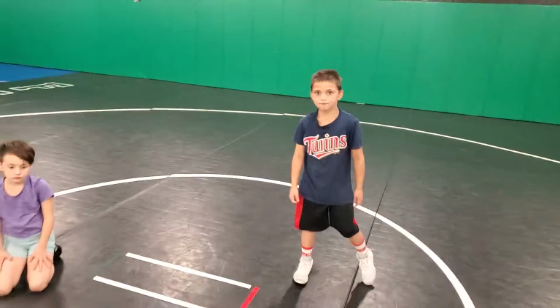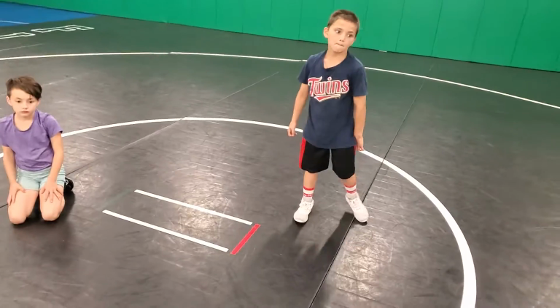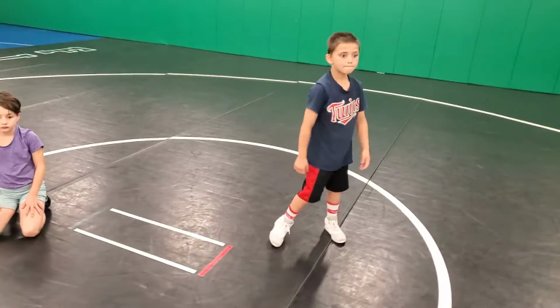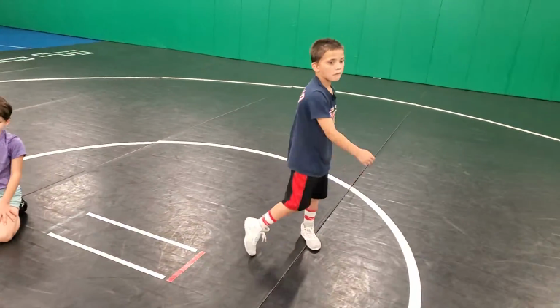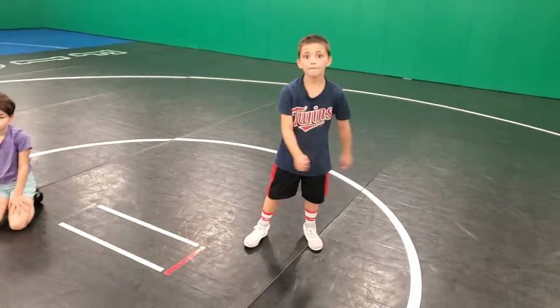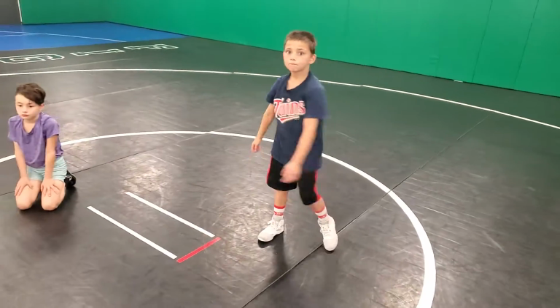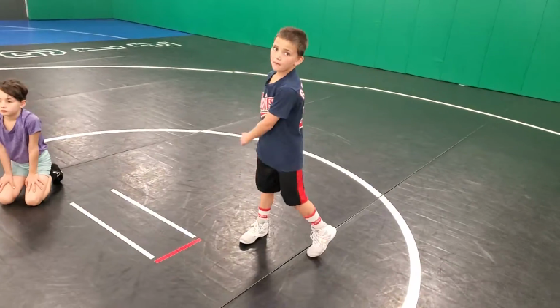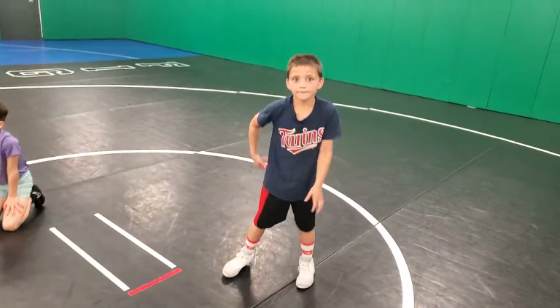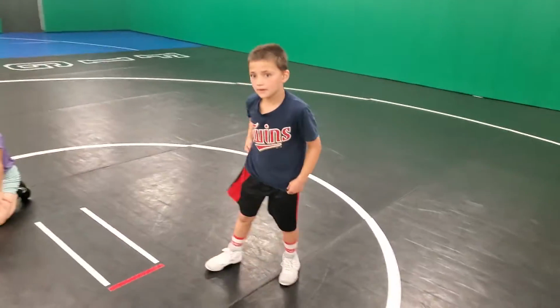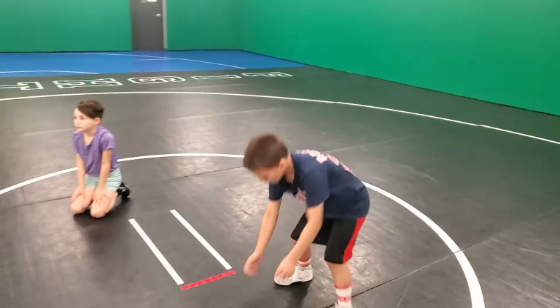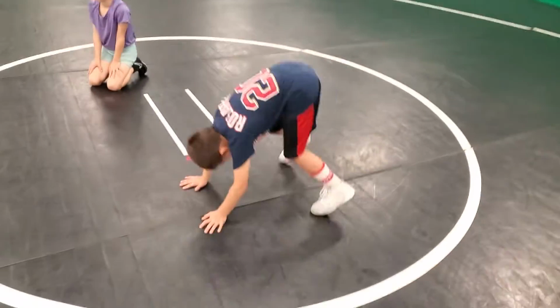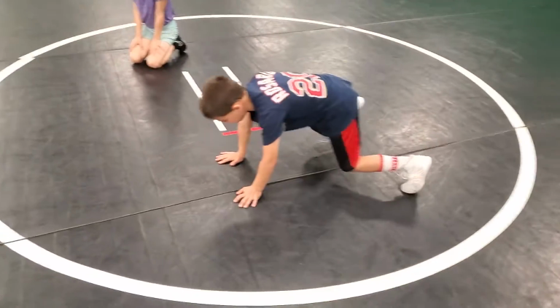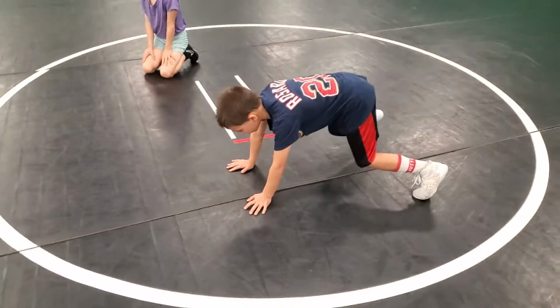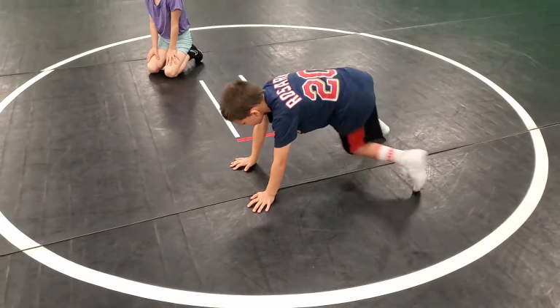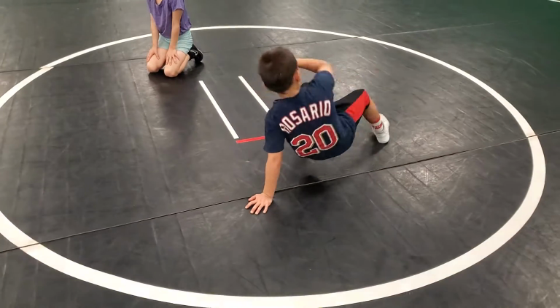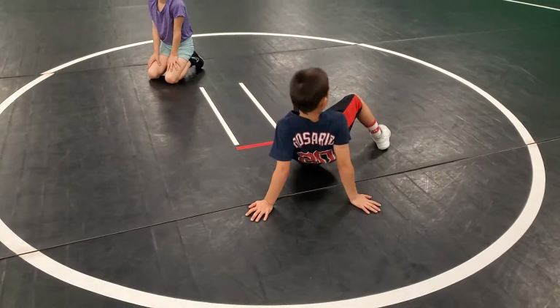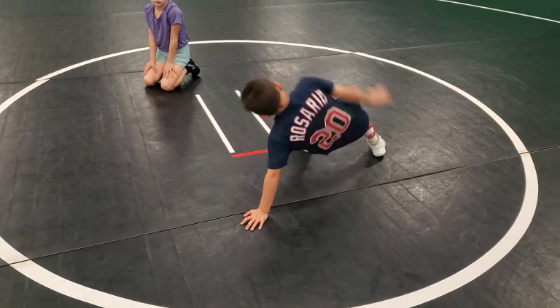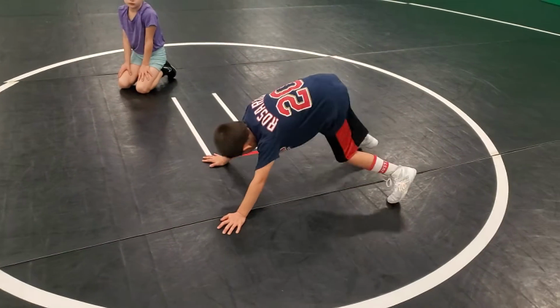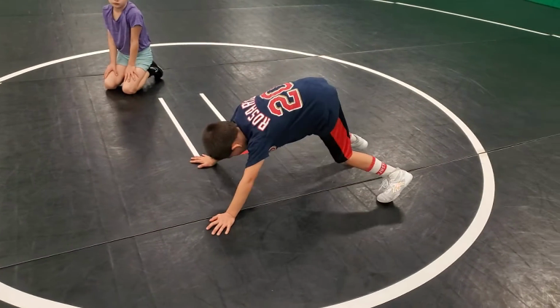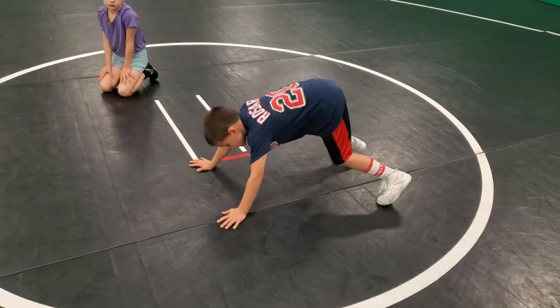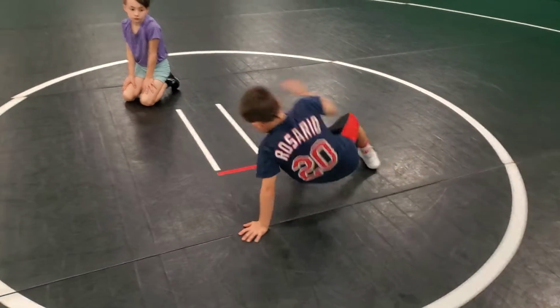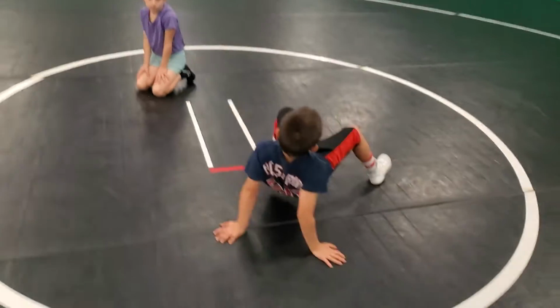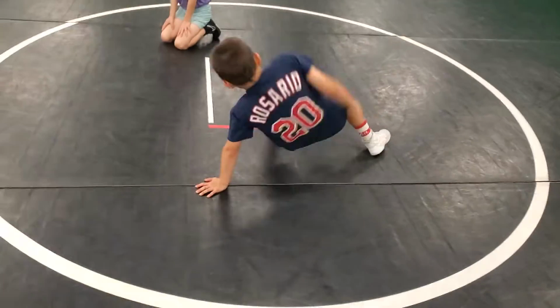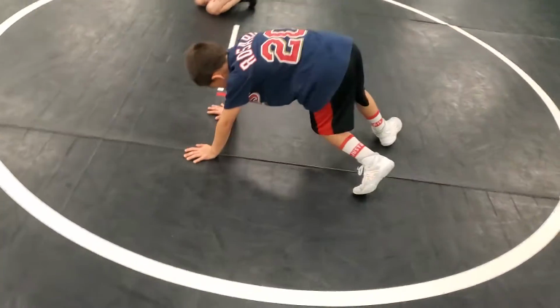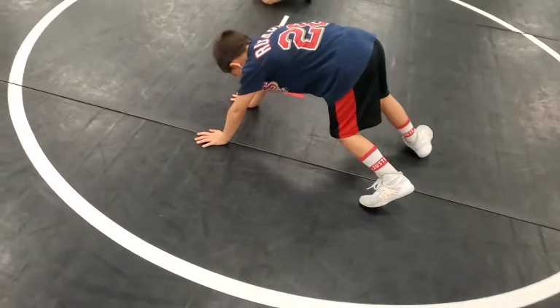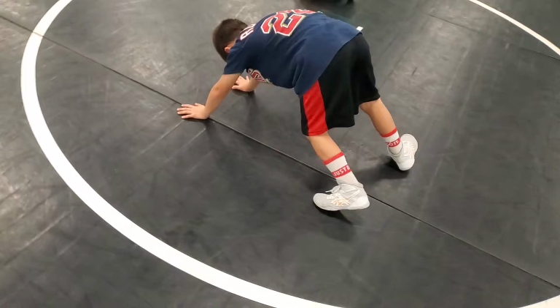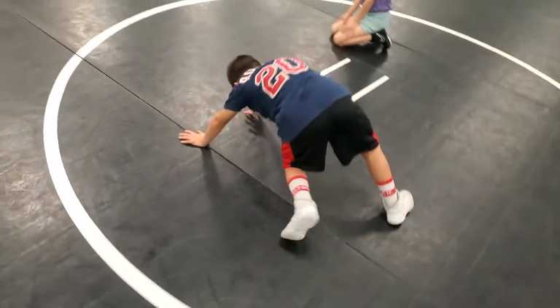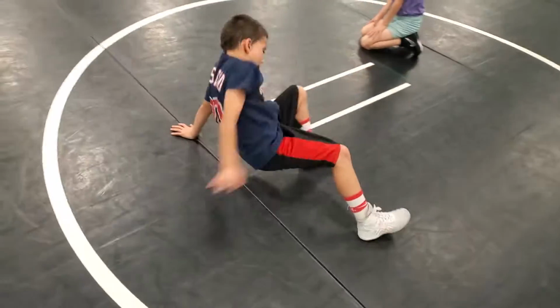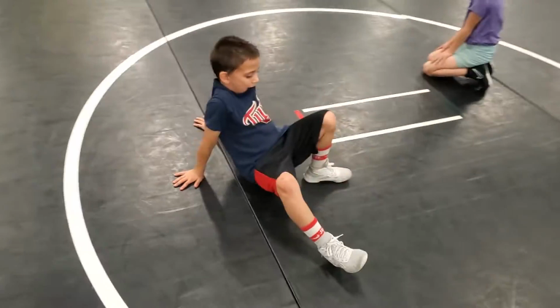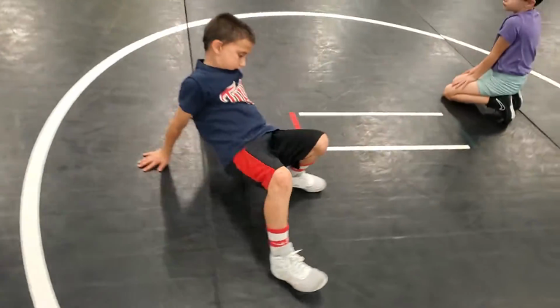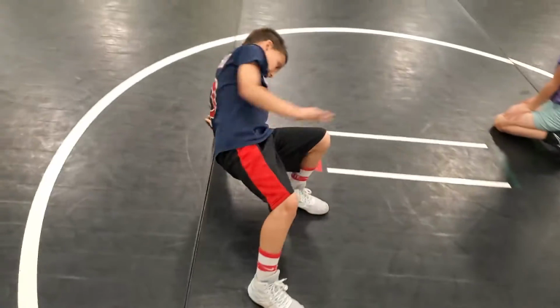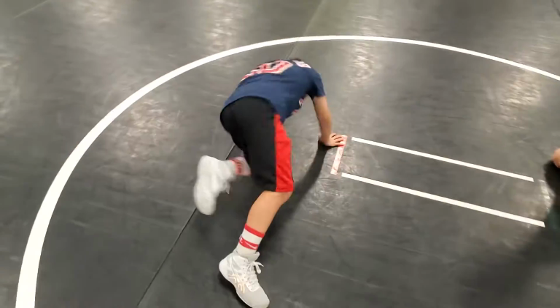Once you get good at those kick unders, we're going to start learning how to hip heist. Max is going to just hip heist under once and then back under. You'll notice he's using his hand to post, and he is keeping his behind off the mat.